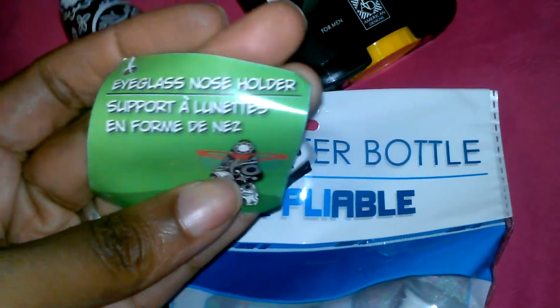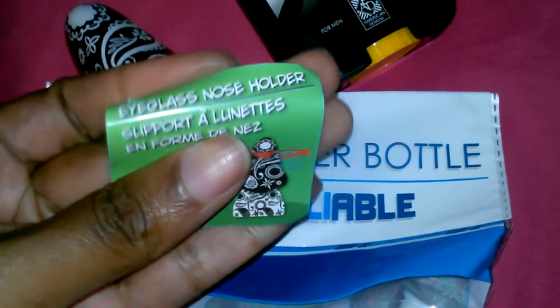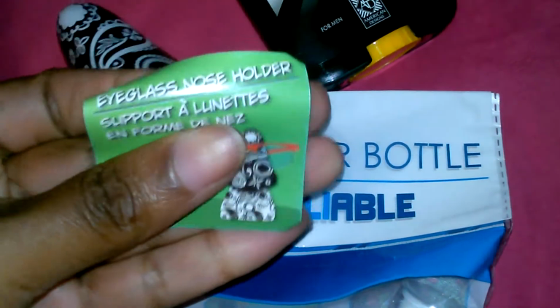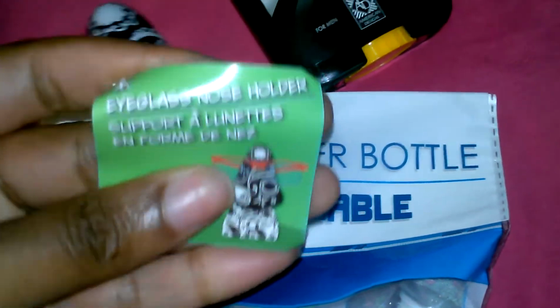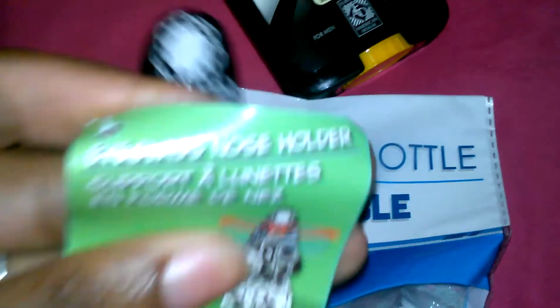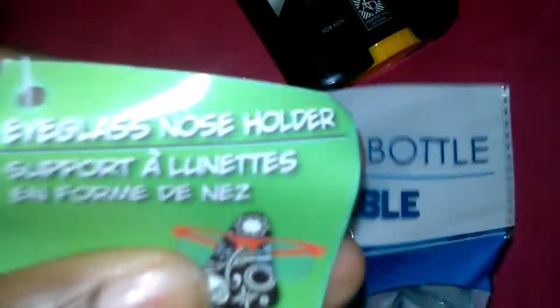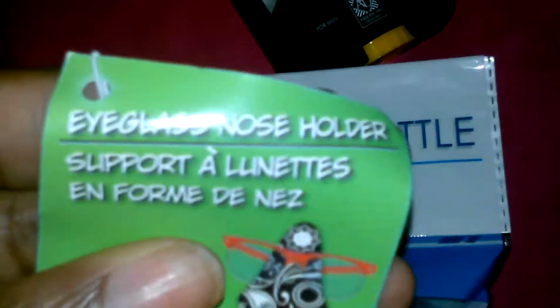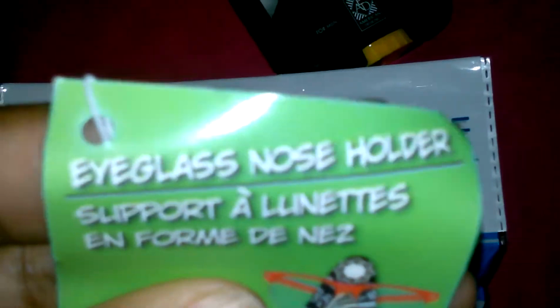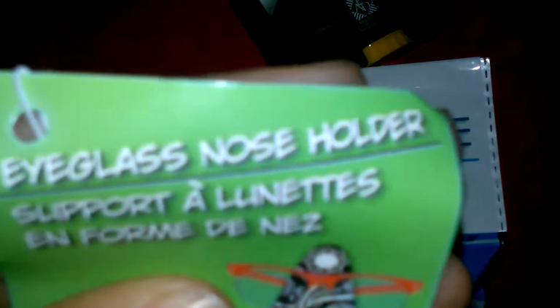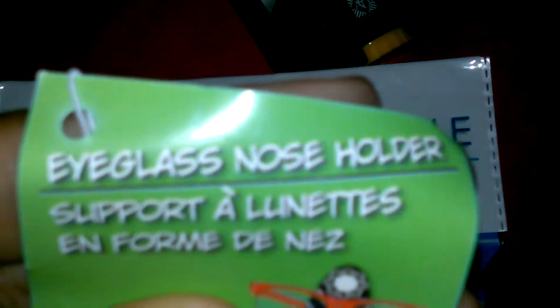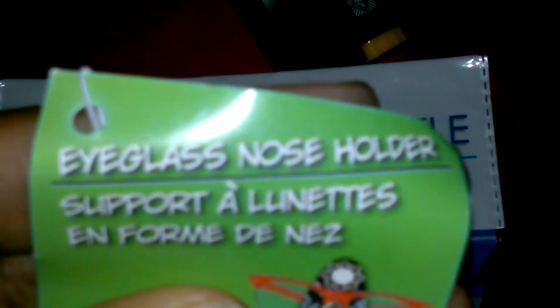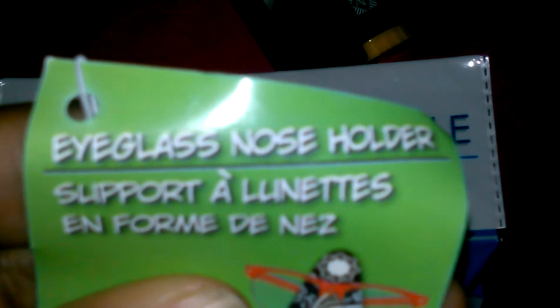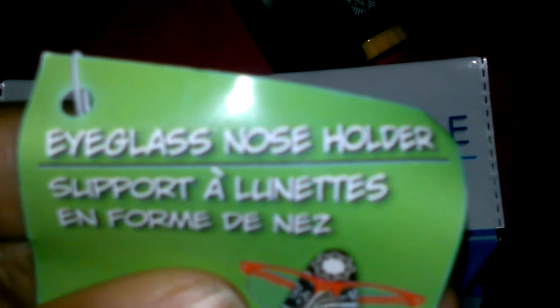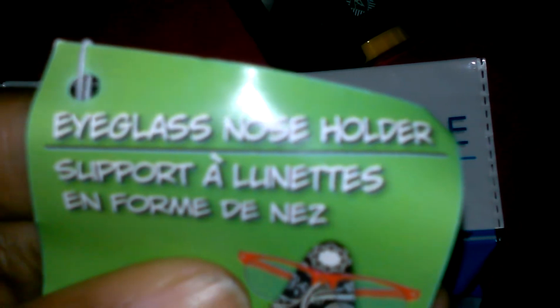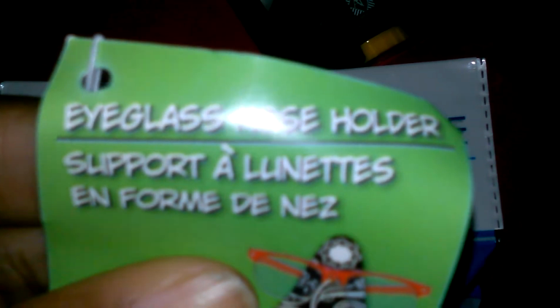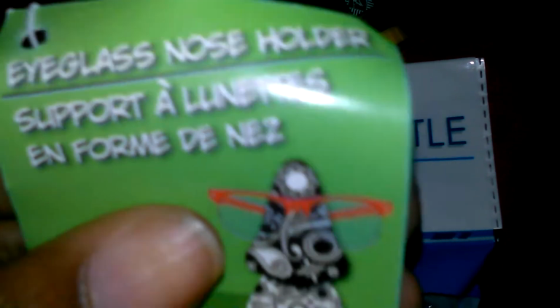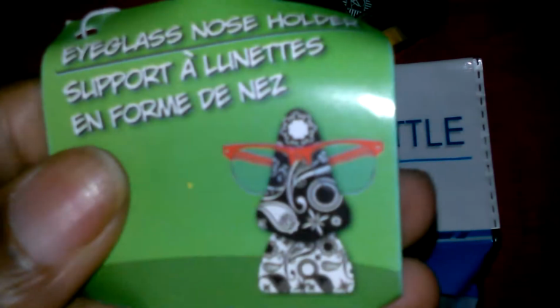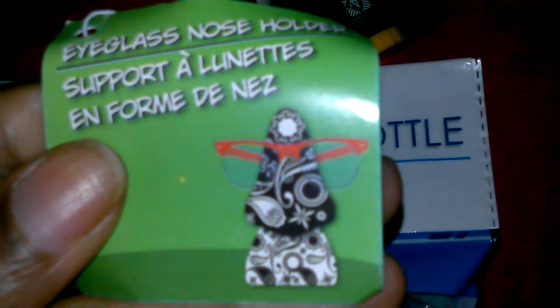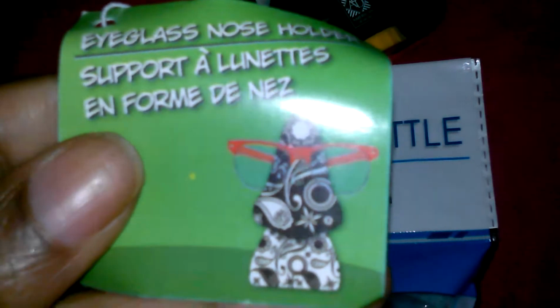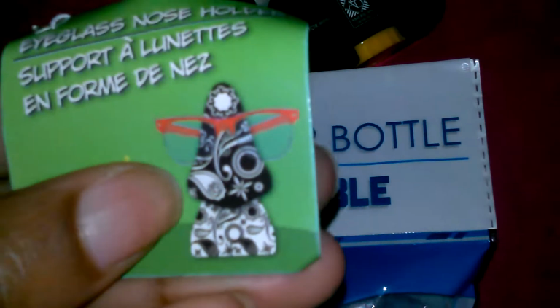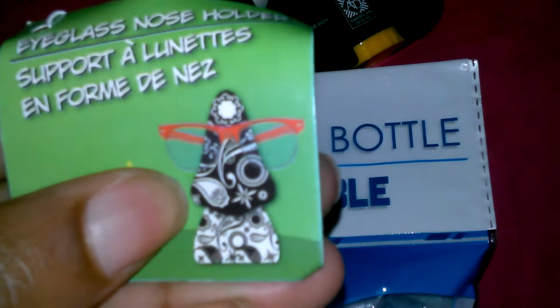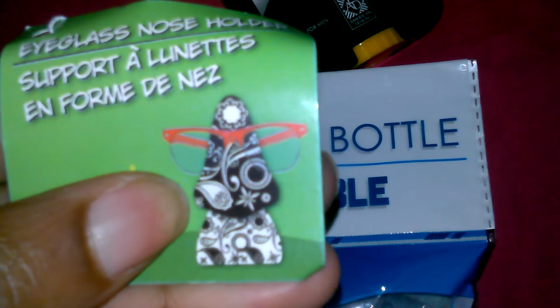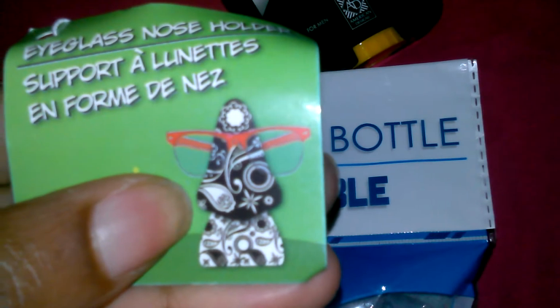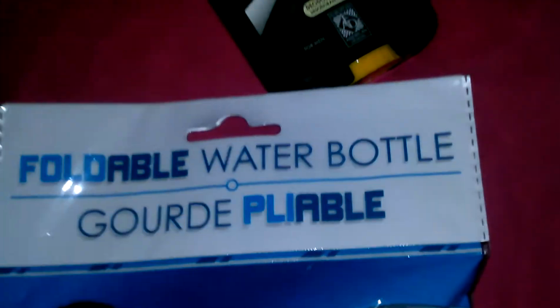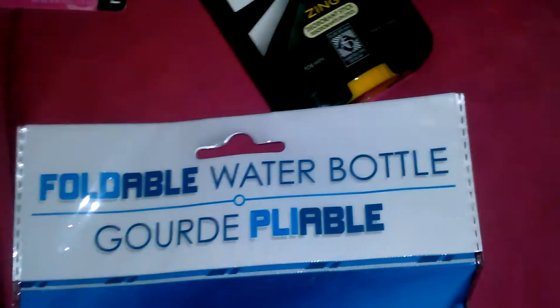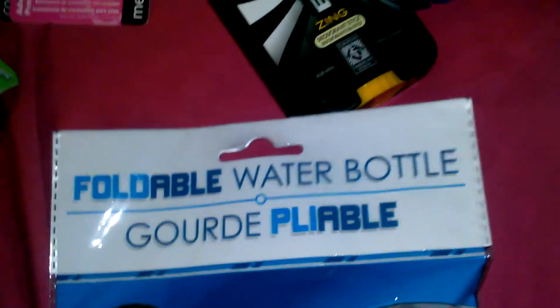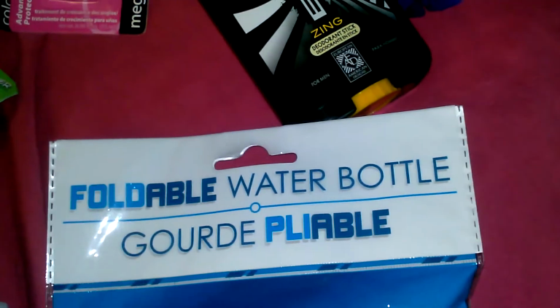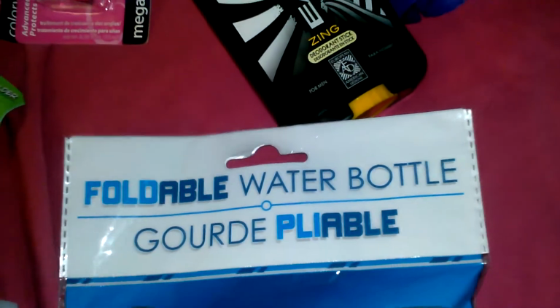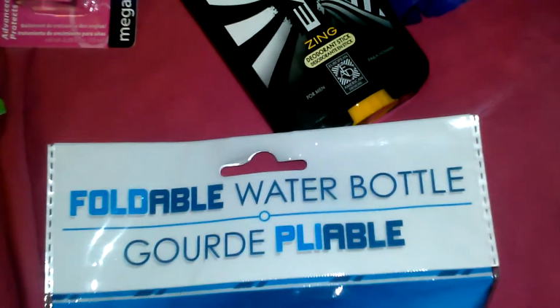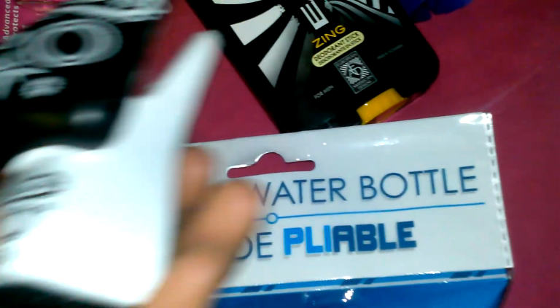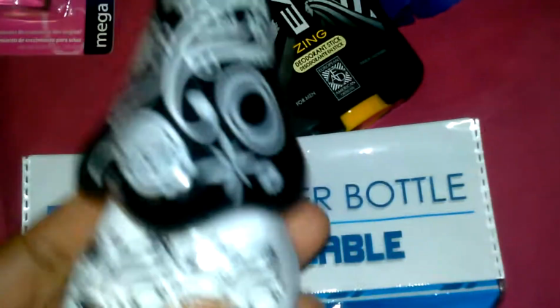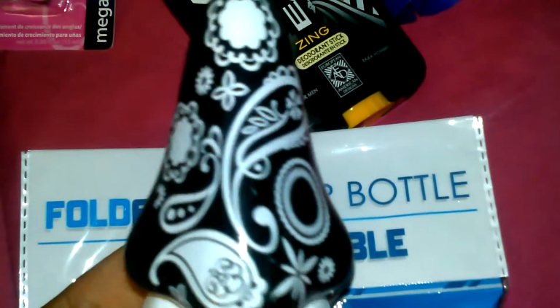See right there — it's an eyeglass nose holder. It's so cute!